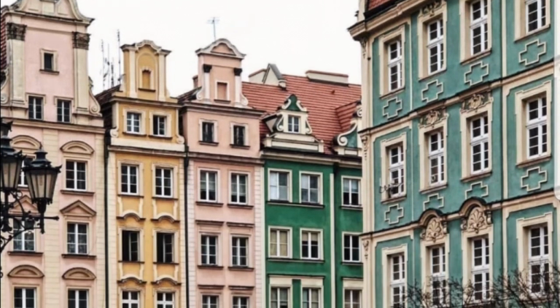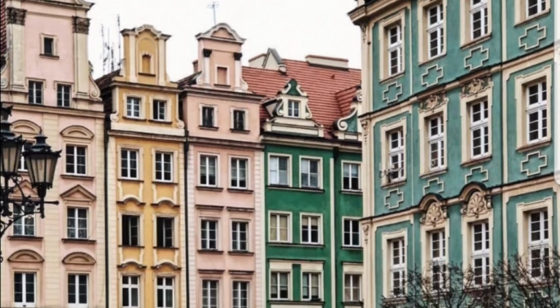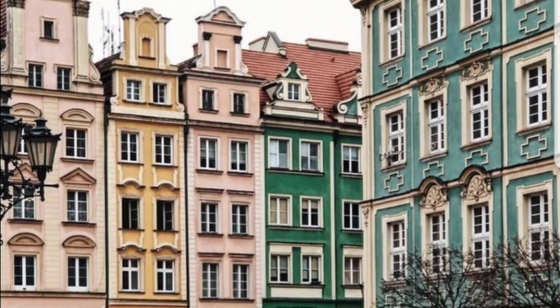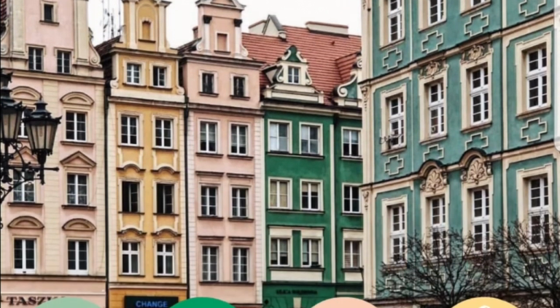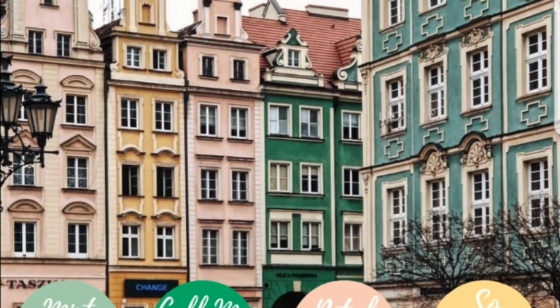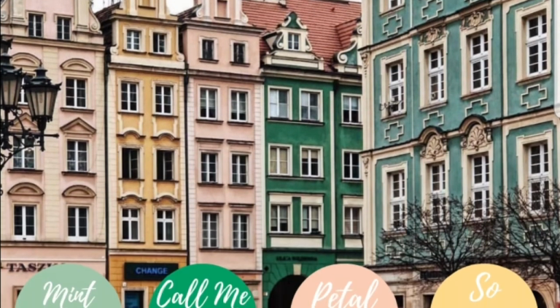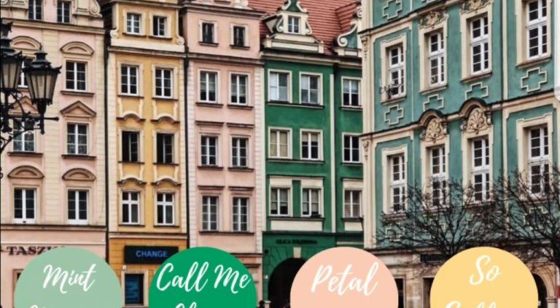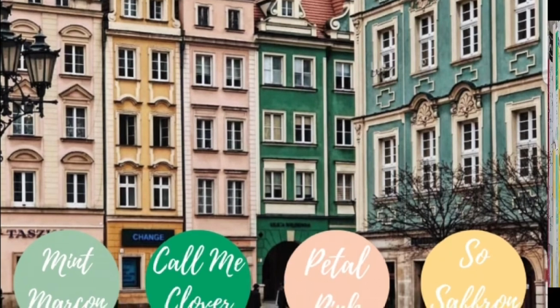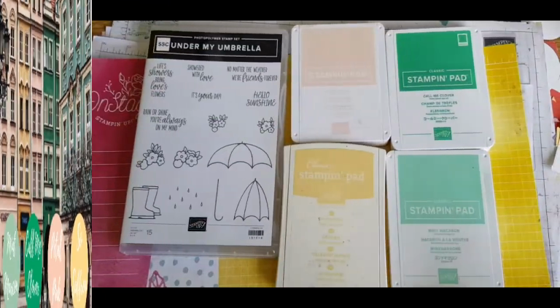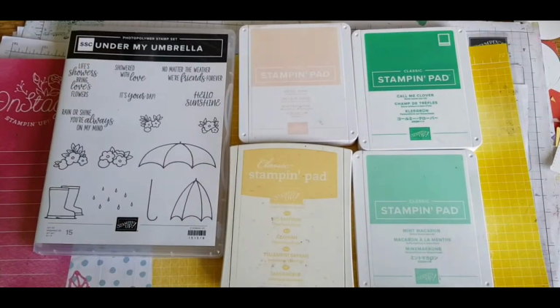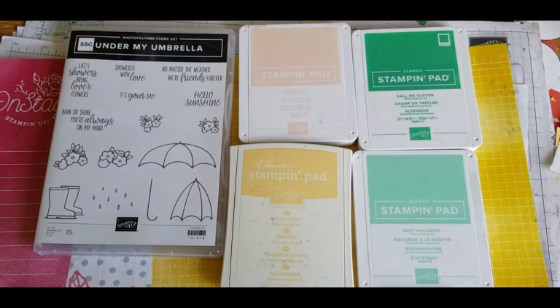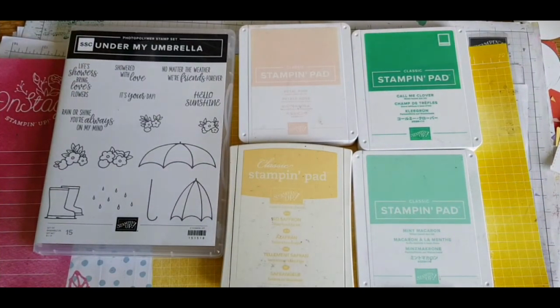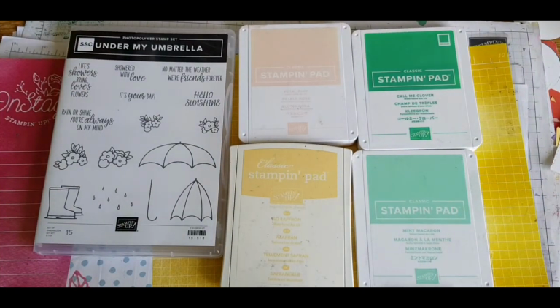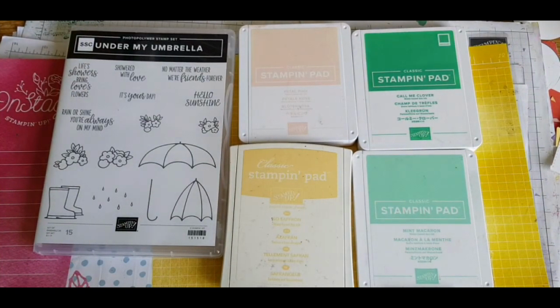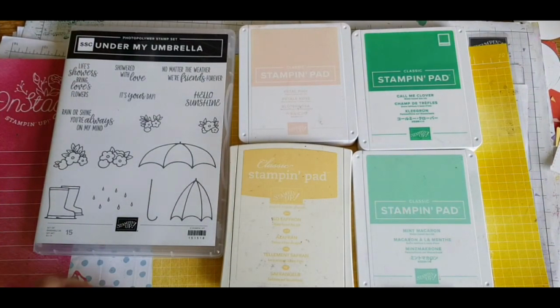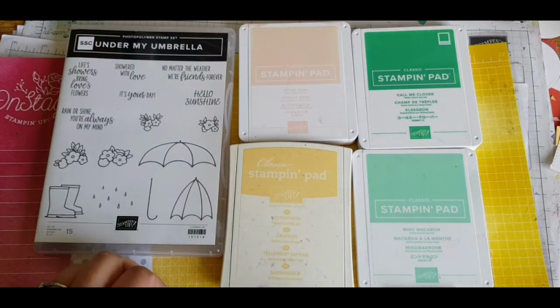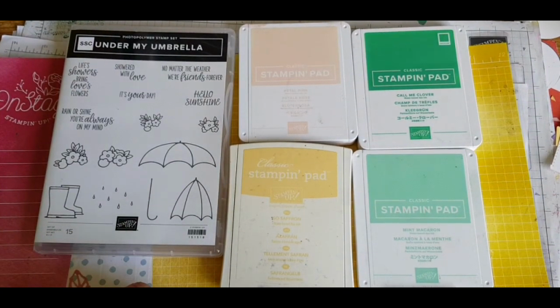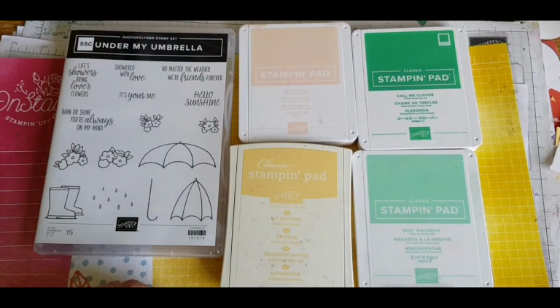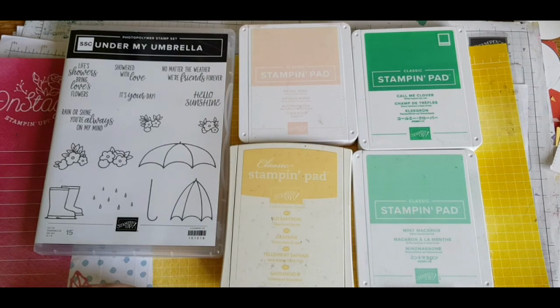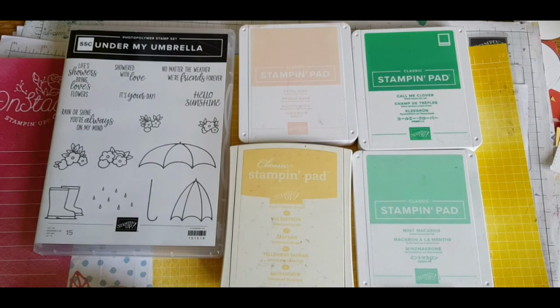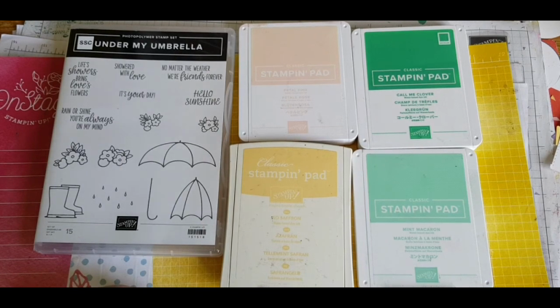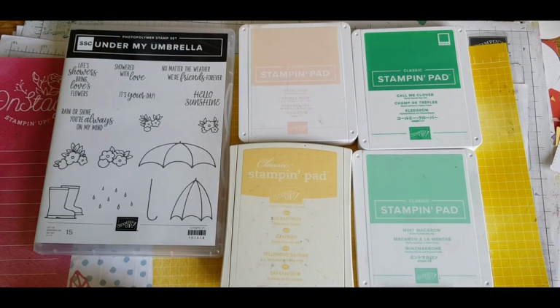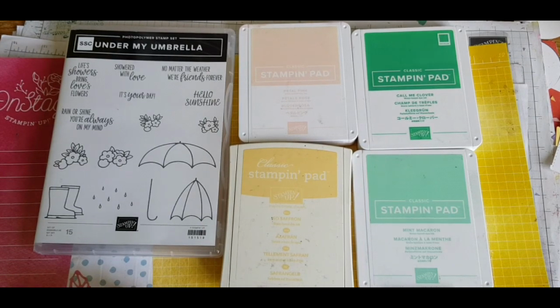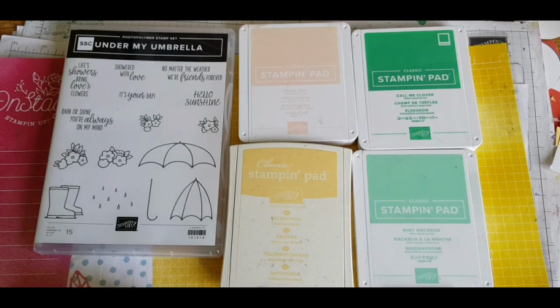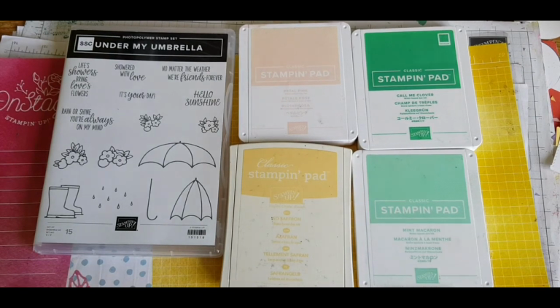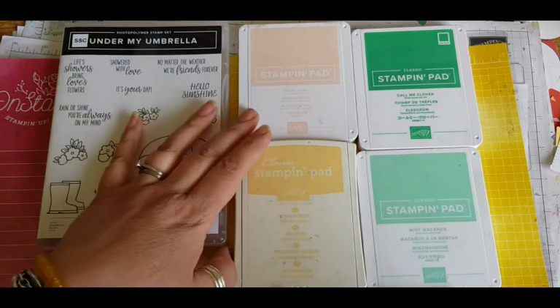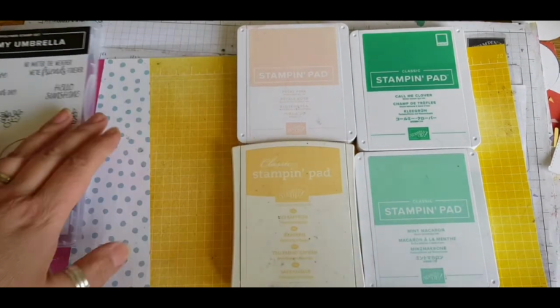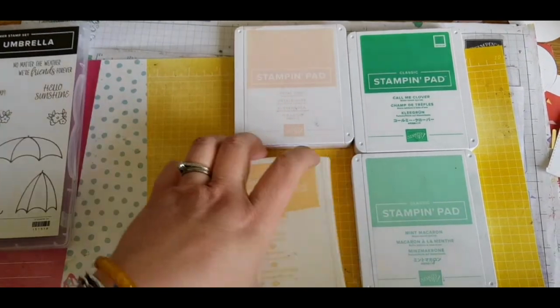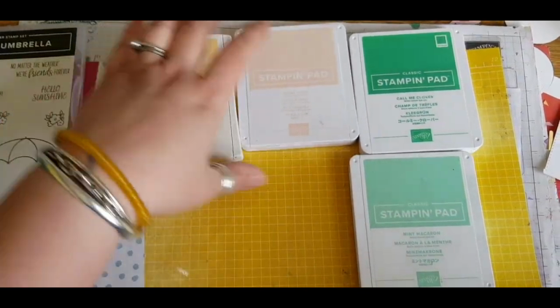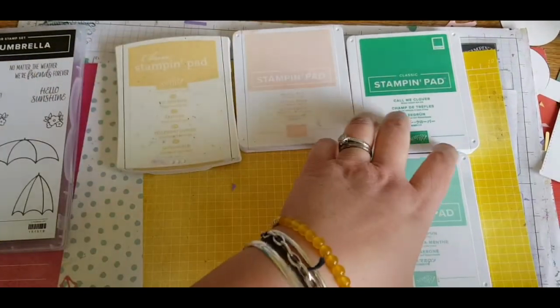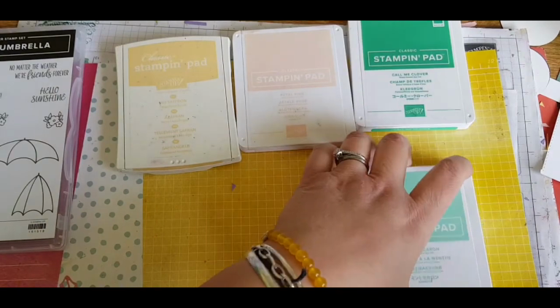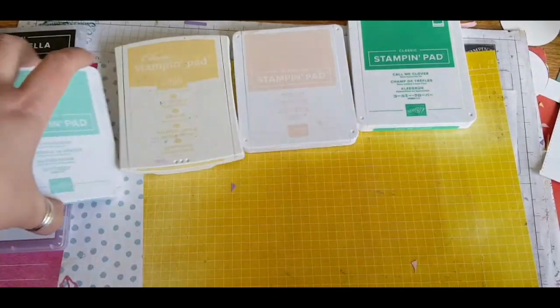Great to have your company with me today. This is Esther from Stampin' Star Creations. I'm using the colours set by the Stampin' Up Colour Challenge over on Facebook, and we are going to be using Petal Pink, Cormie Clover, So Saffron and Mint Macaron.